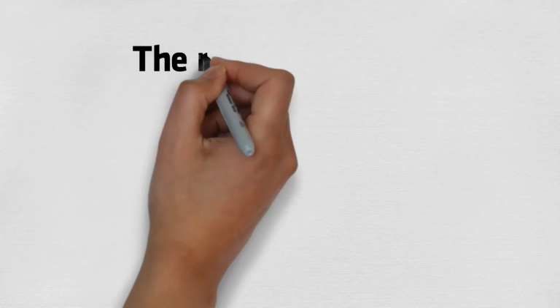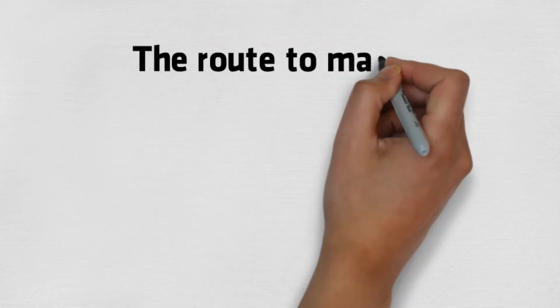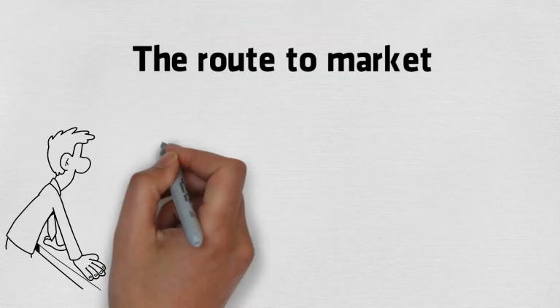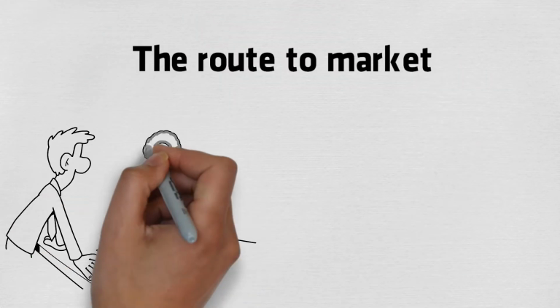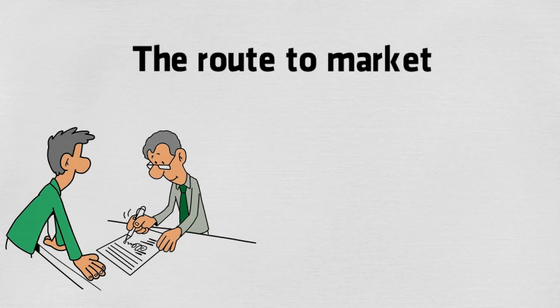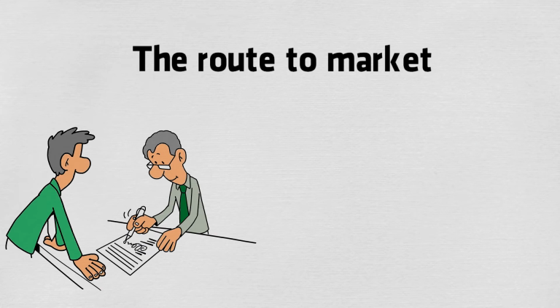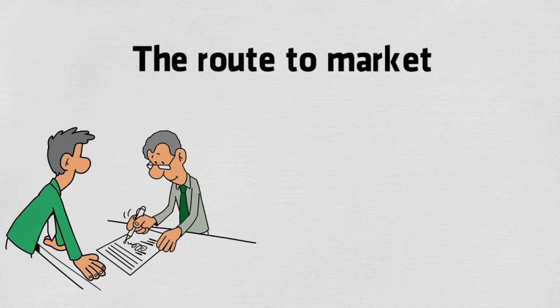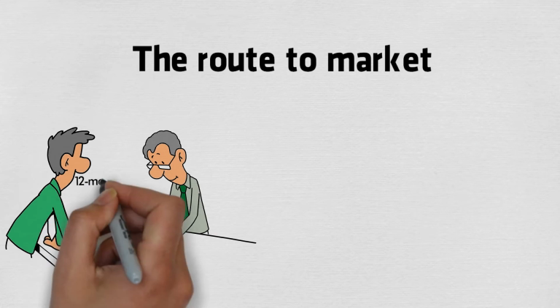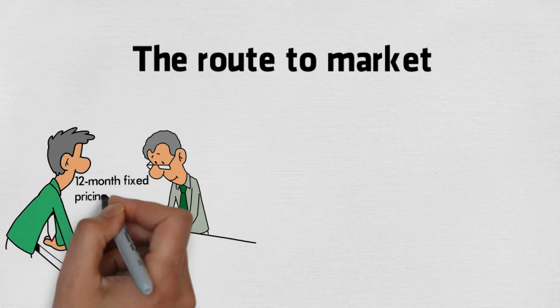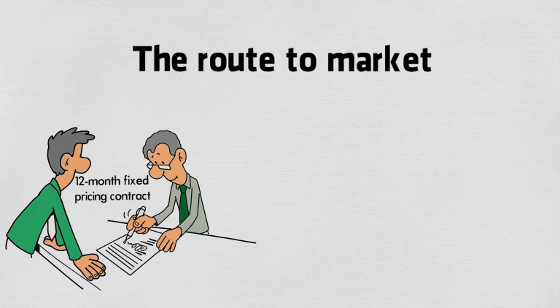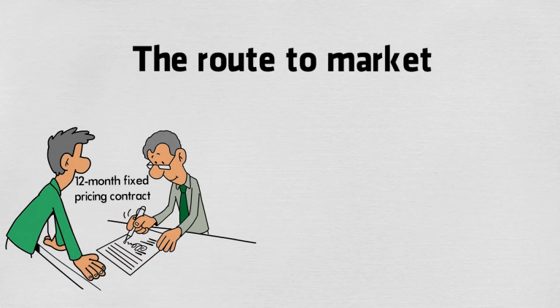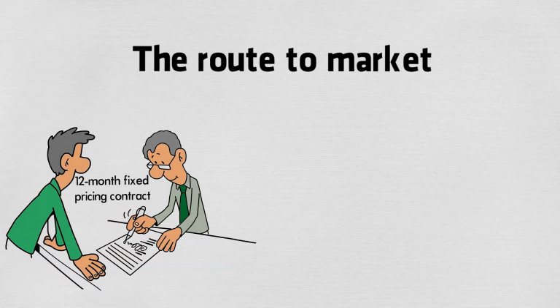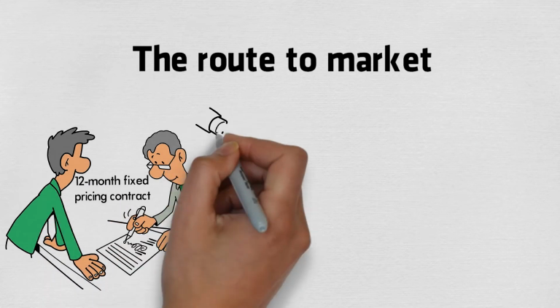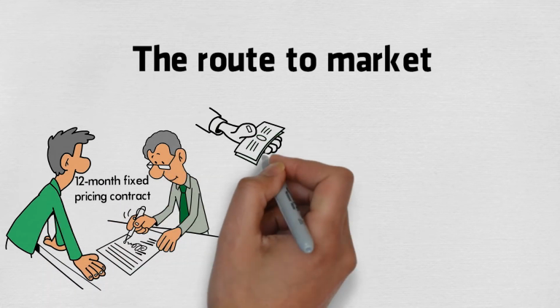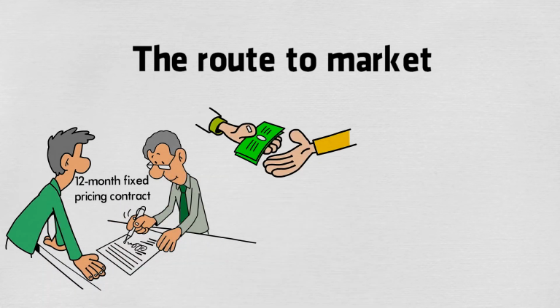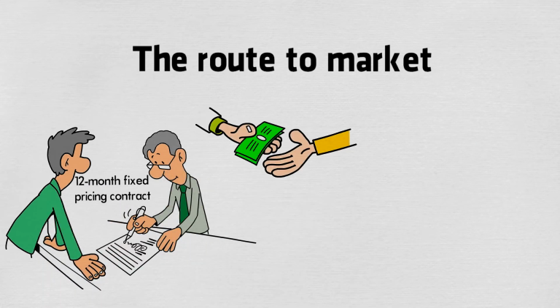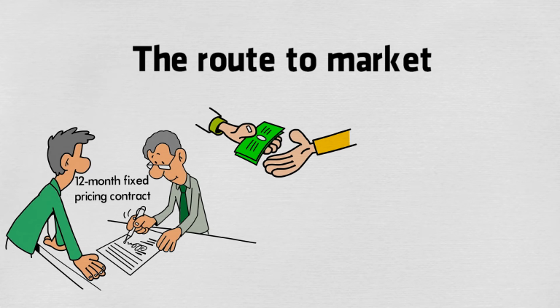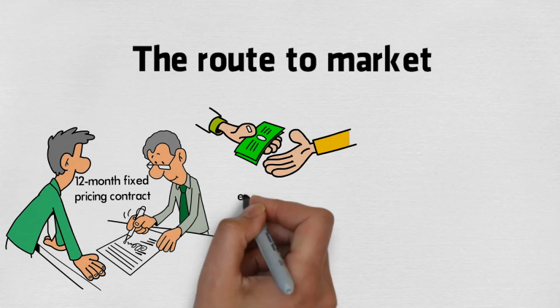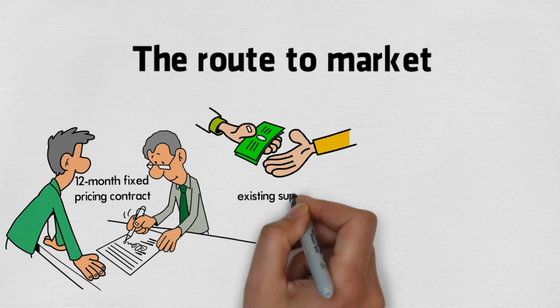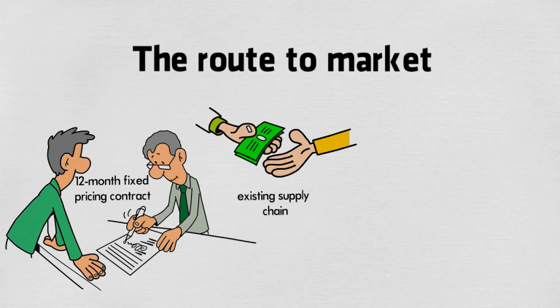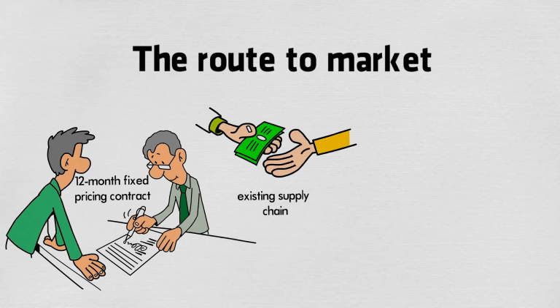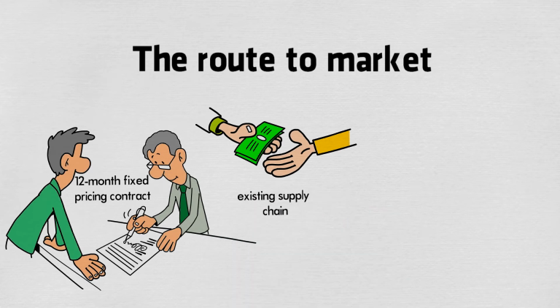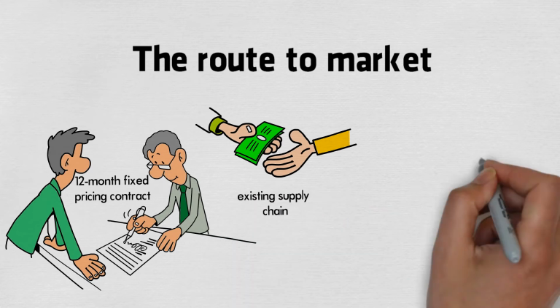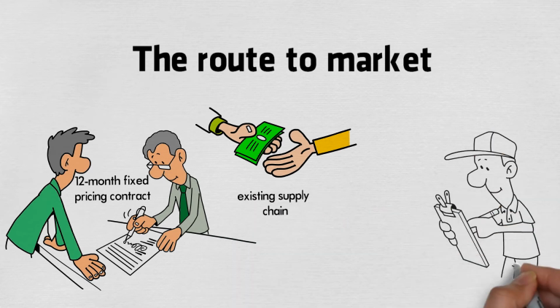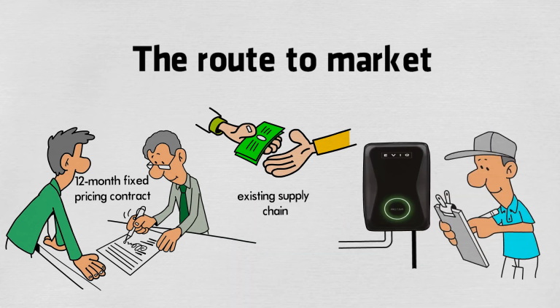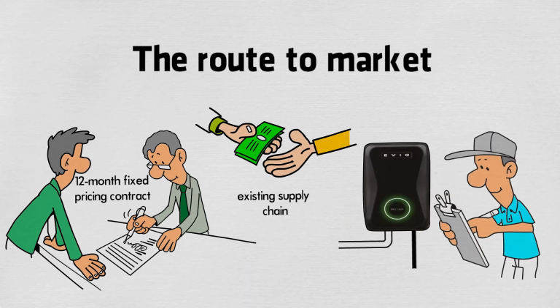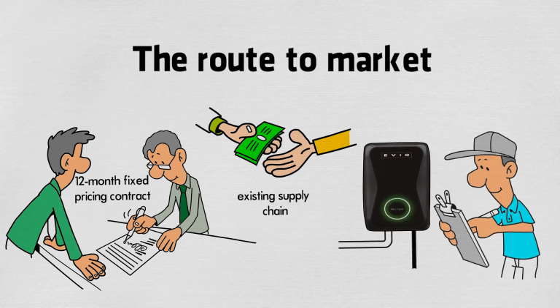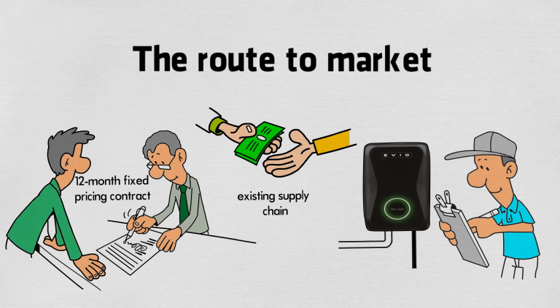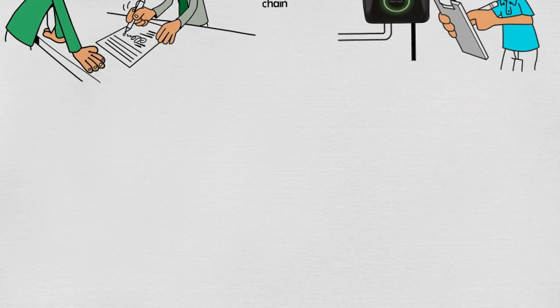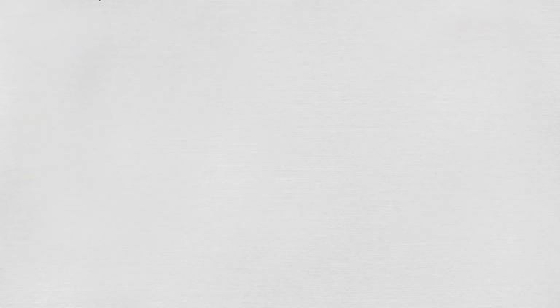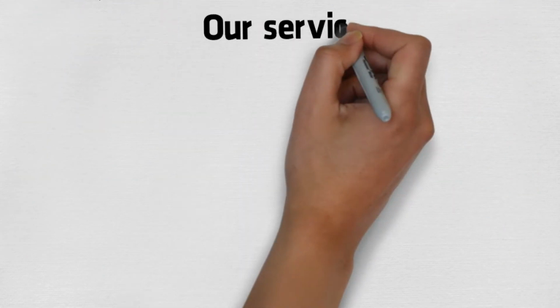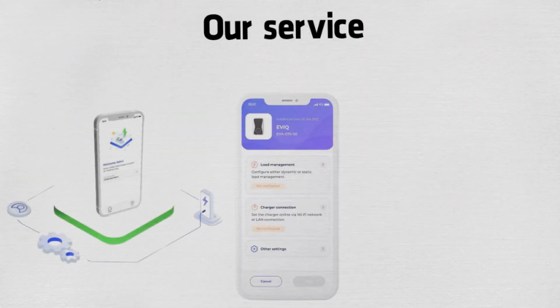The route to market: specified by you on a 12-month fixed pricing contract with ring-fenced stock, purchased by your electrician through the existing supply chain. Your on-site electrician will install and register the charger.